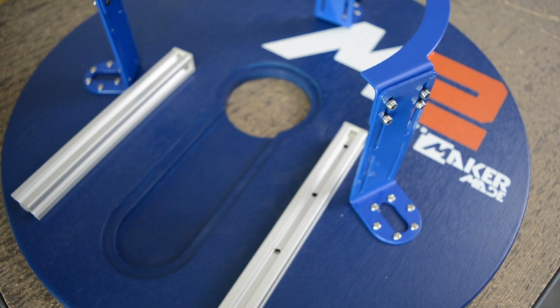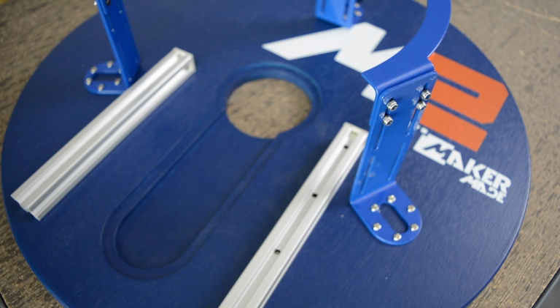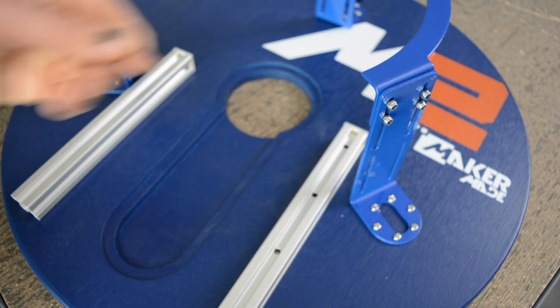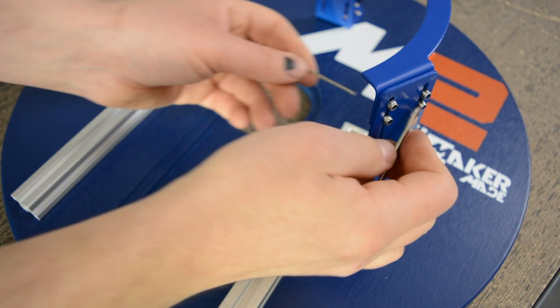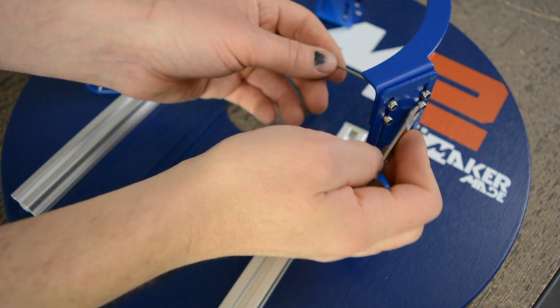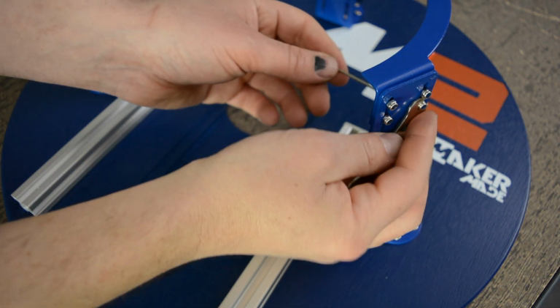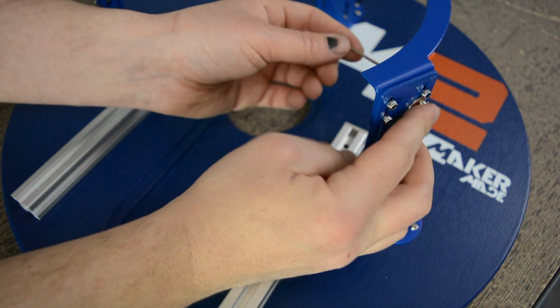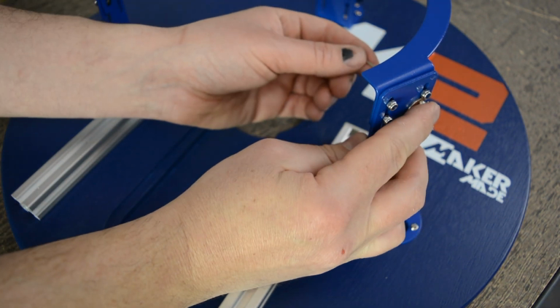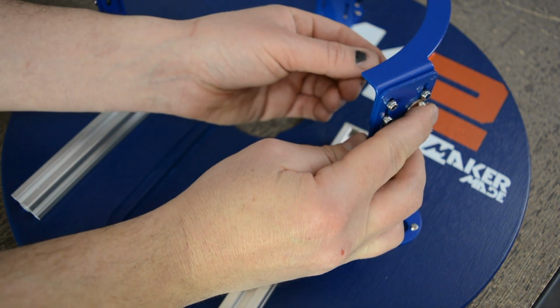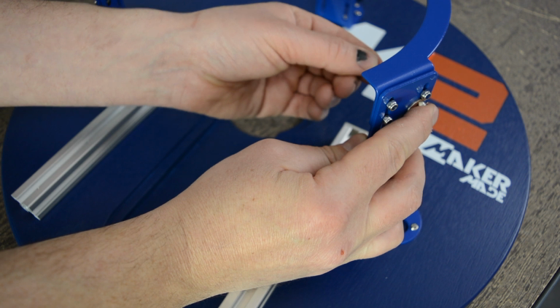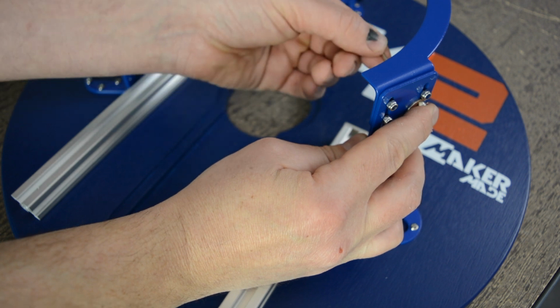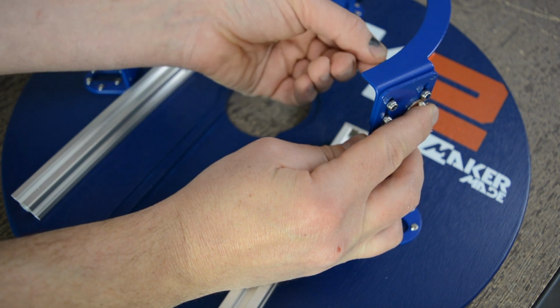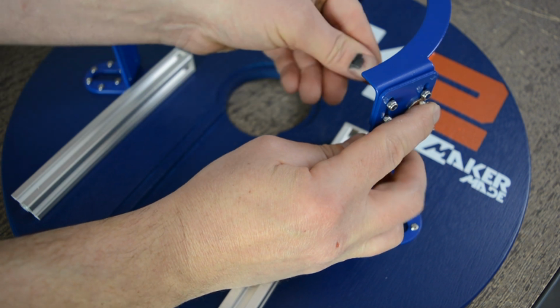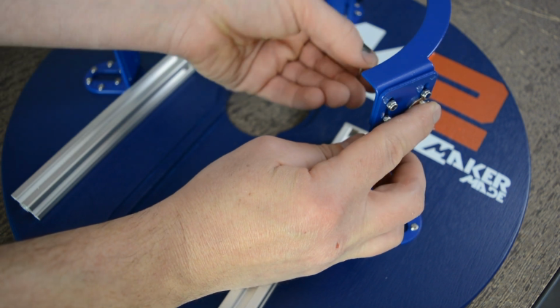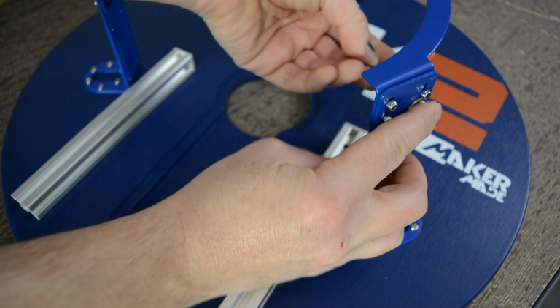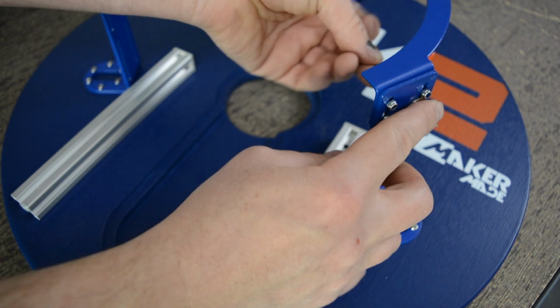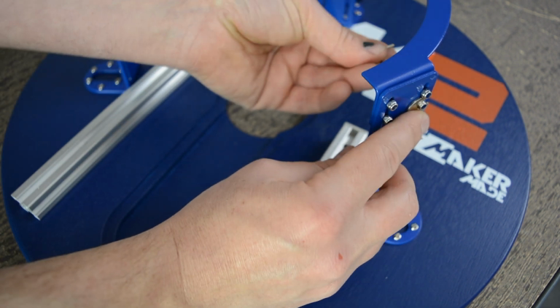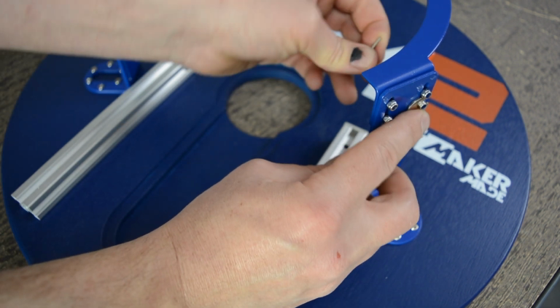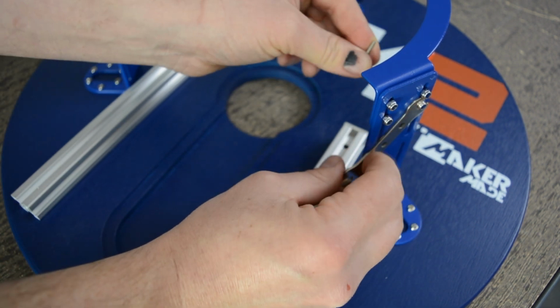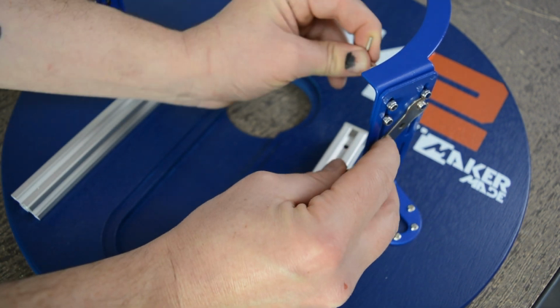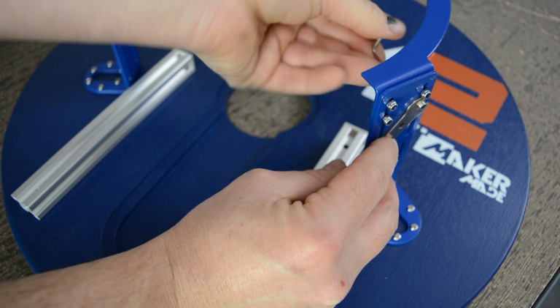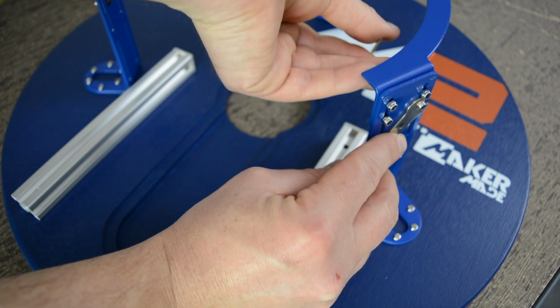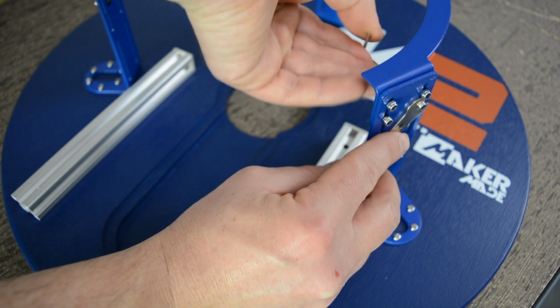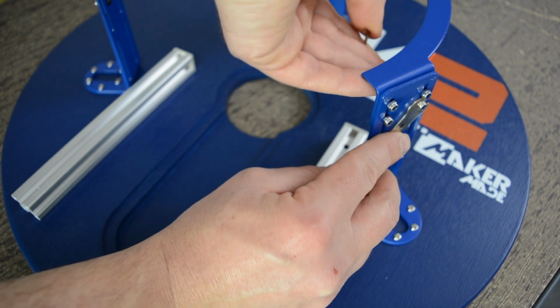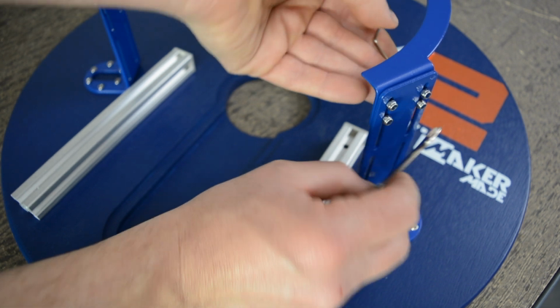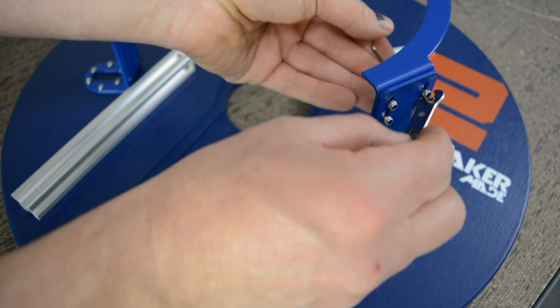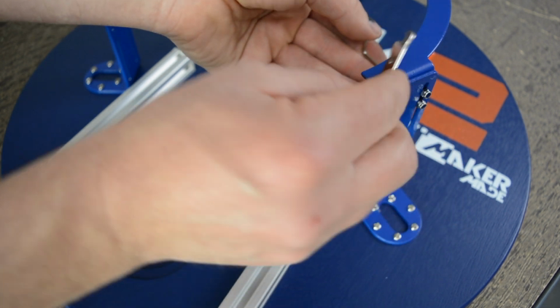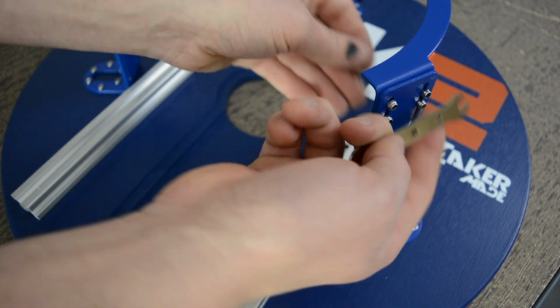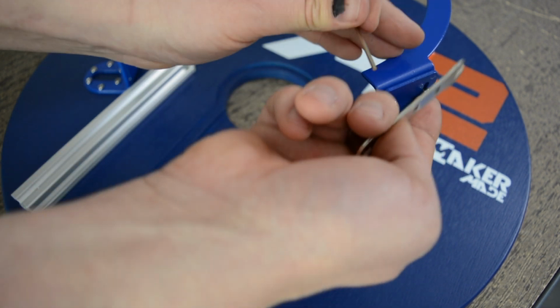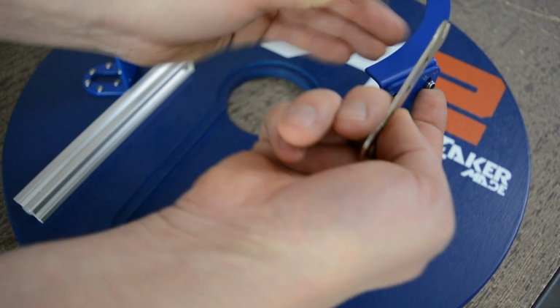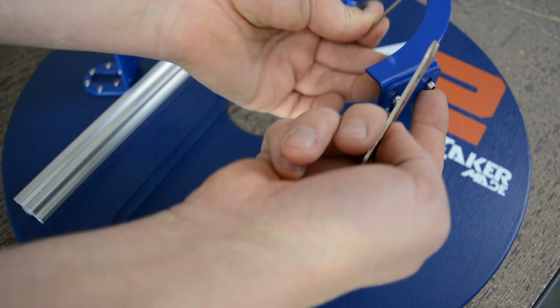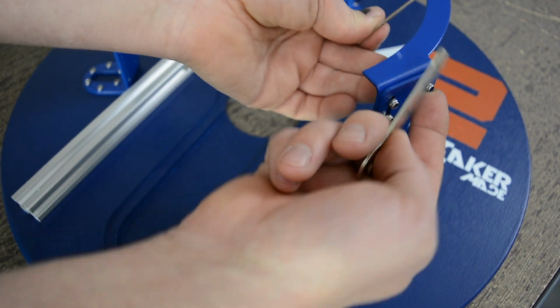Once these are all hand tightened, we're gonna take the flat wrench and the smallest hex or Allen wrench from the z-axis bag C. And we're gonna tighten them by holding the flat wrench on one side and the Allen on the other.